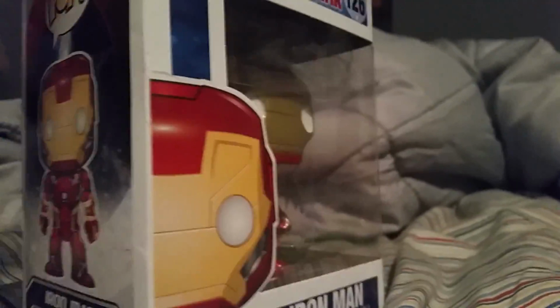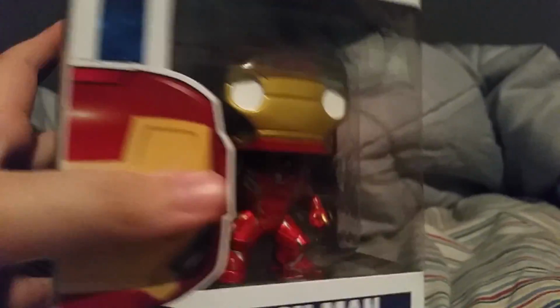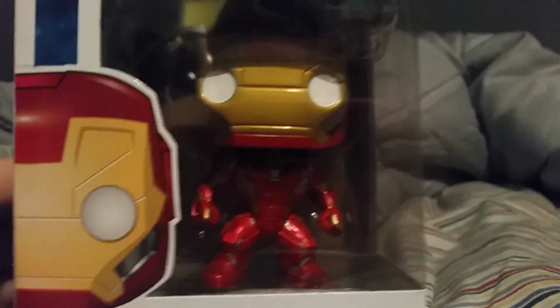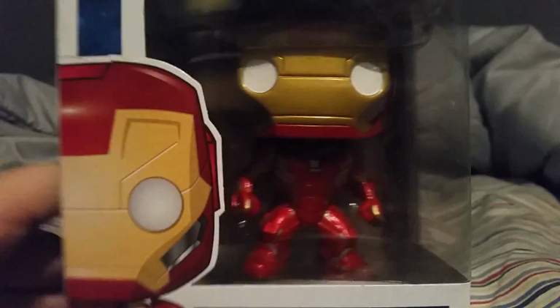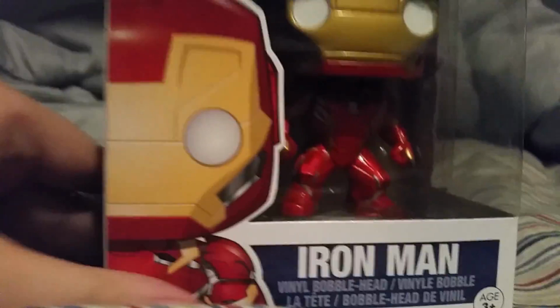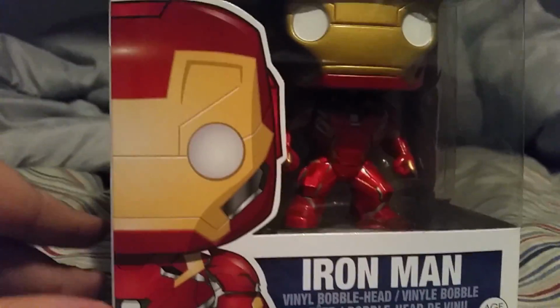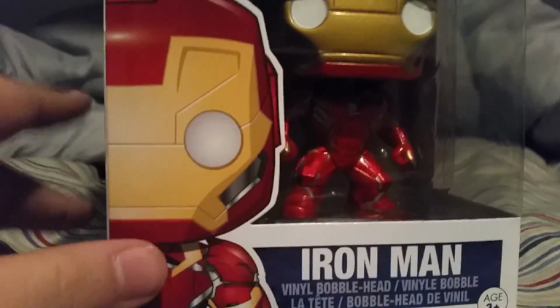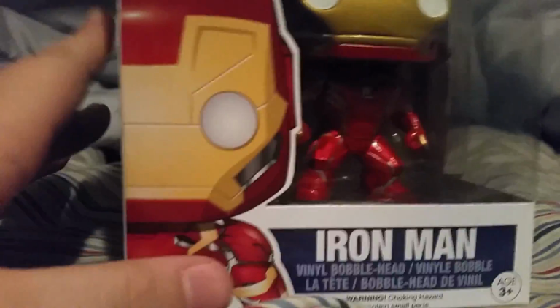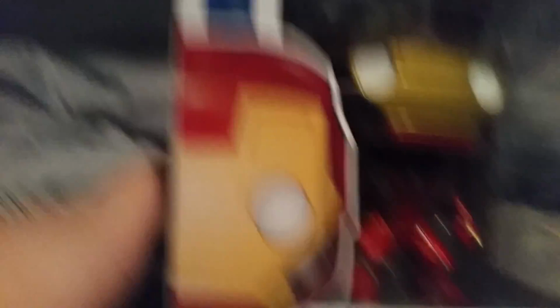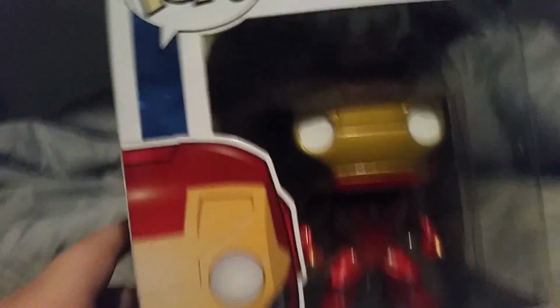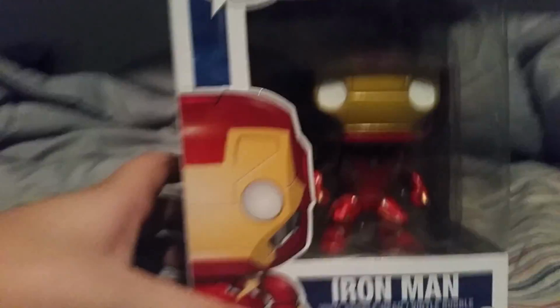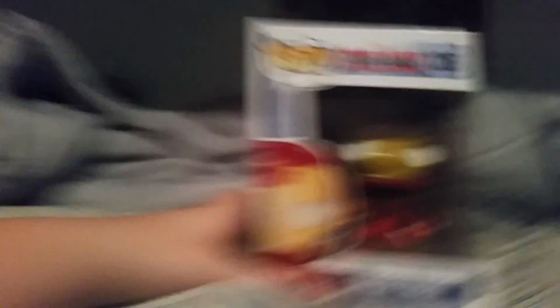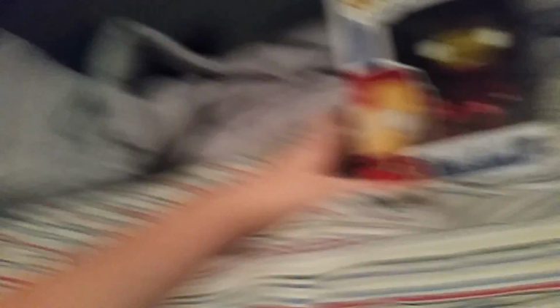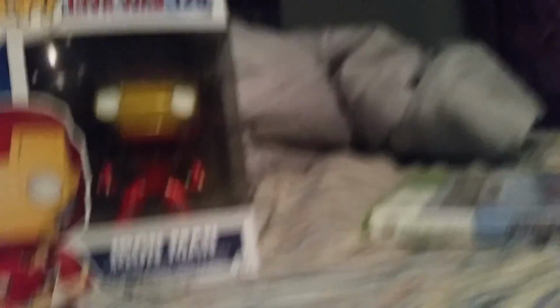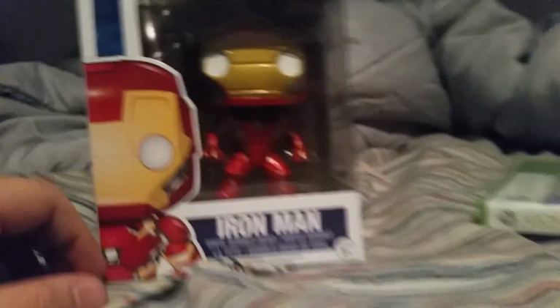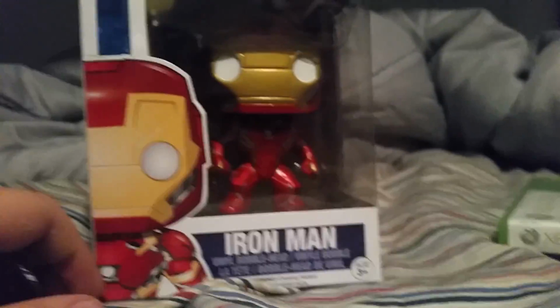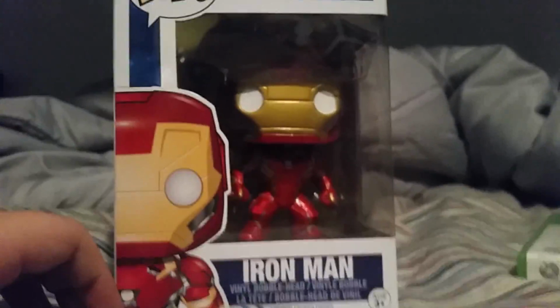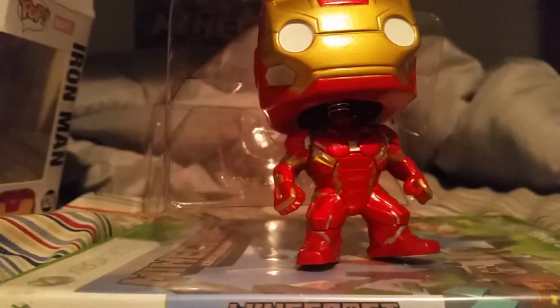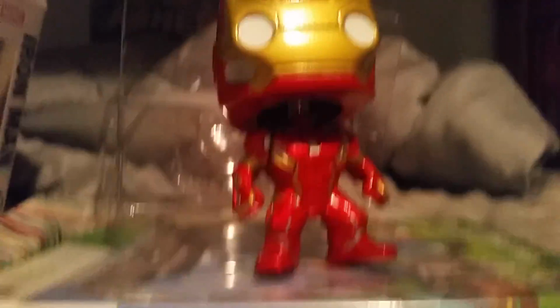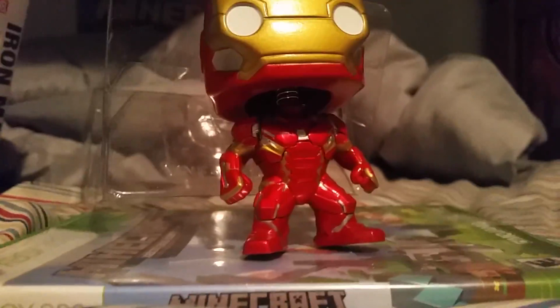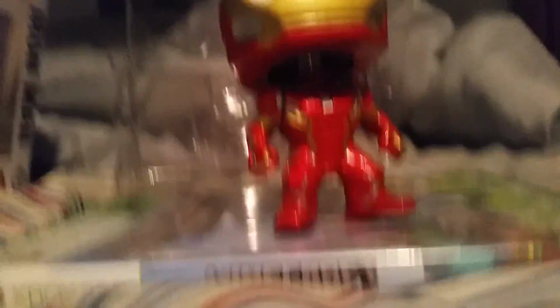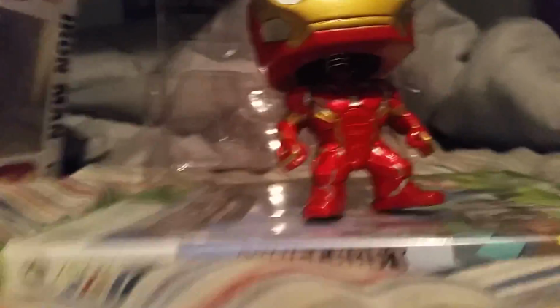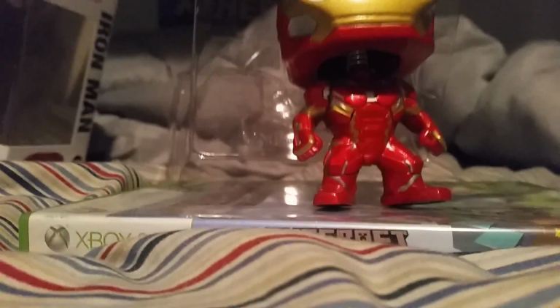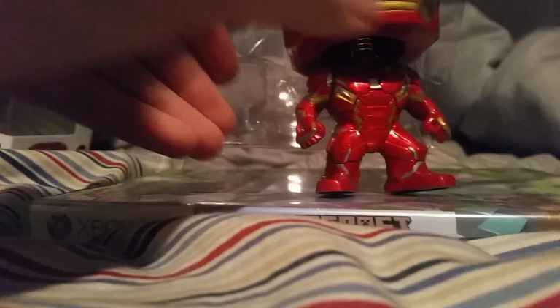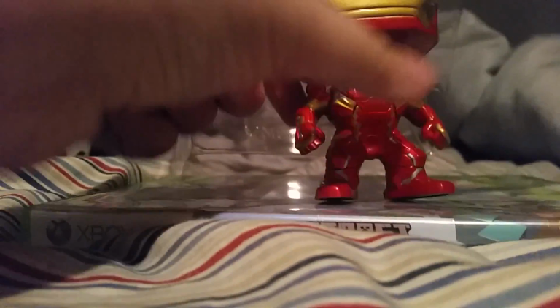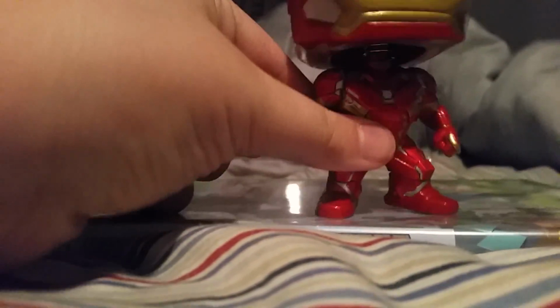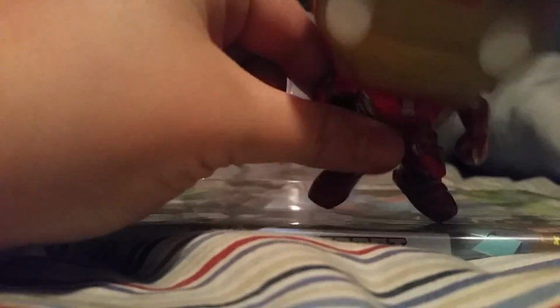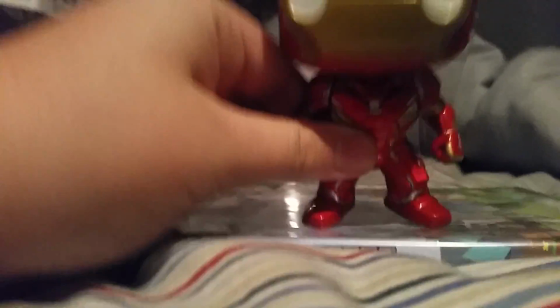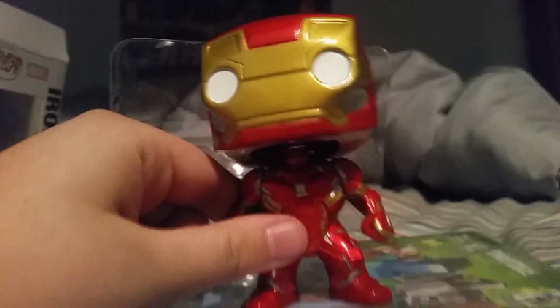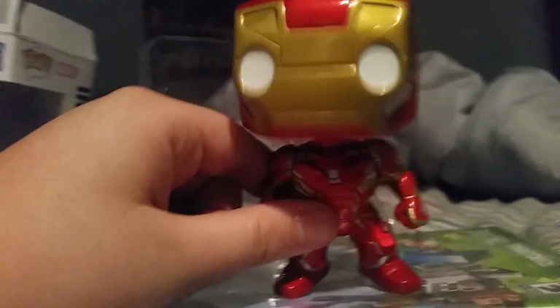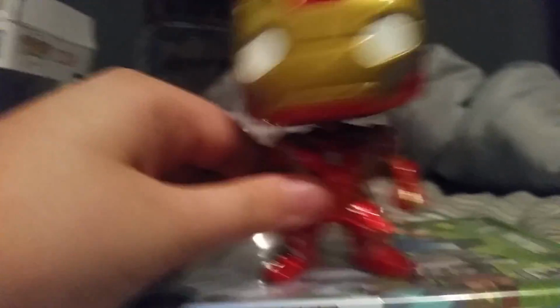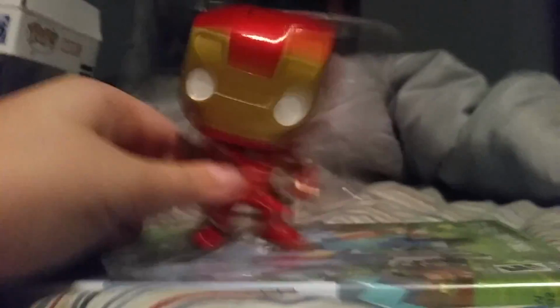Let's actually get this guy out of this packaging. He's already even opened for my birthday celebration. Let's see how cool he actually is. As you see, he can't really stand because of his big head, but it's a pretty cool character.